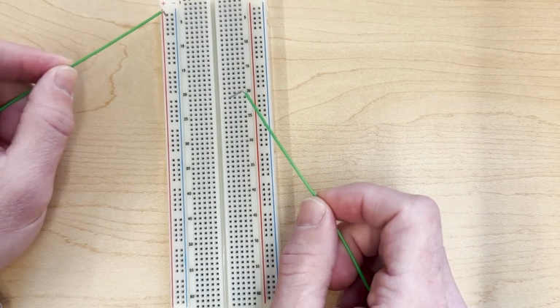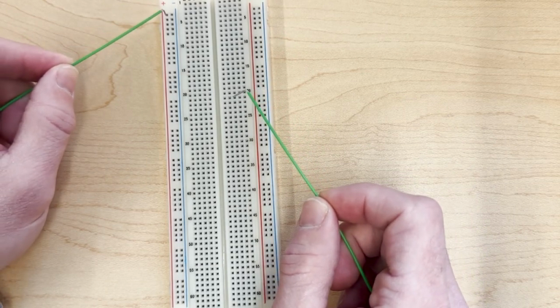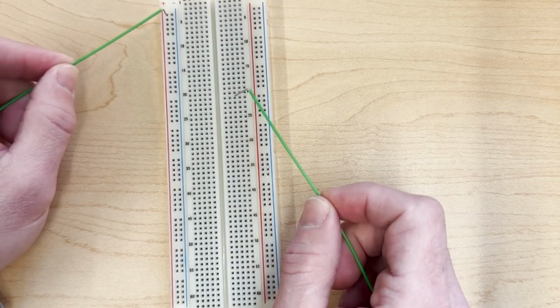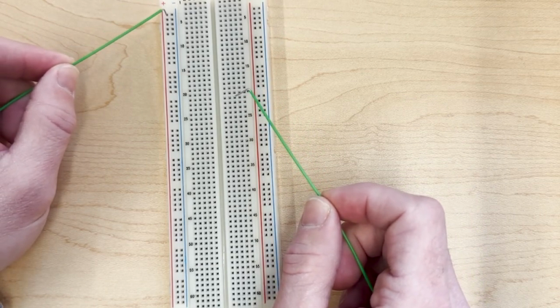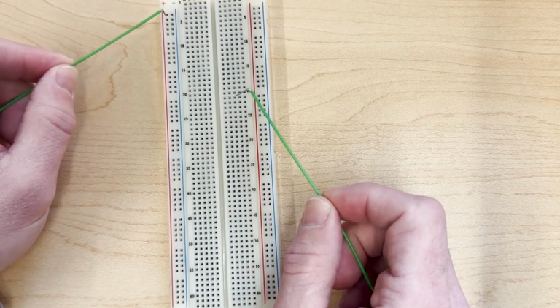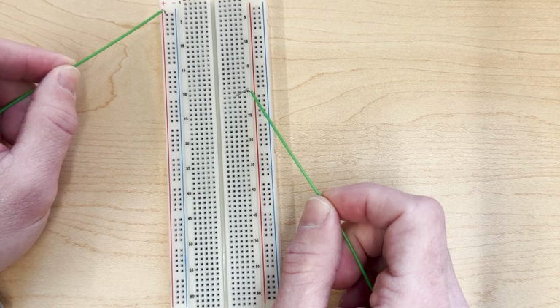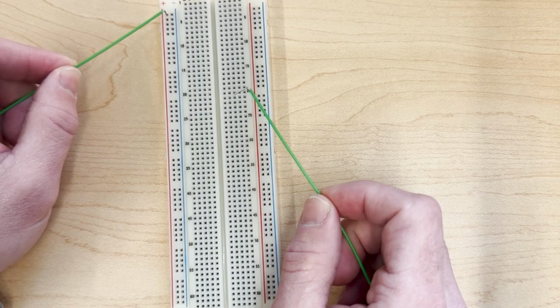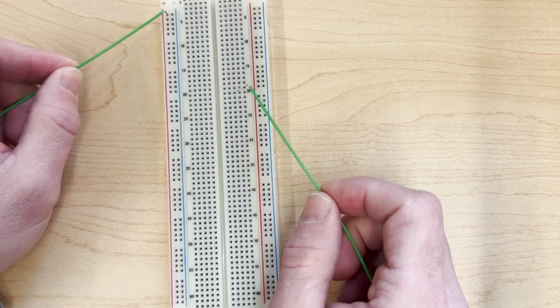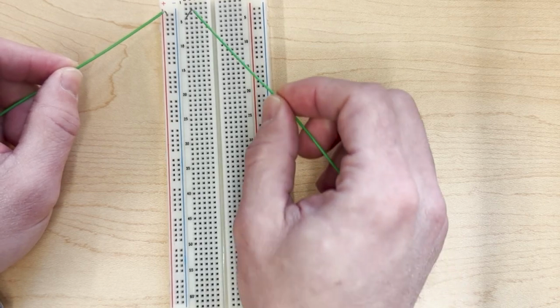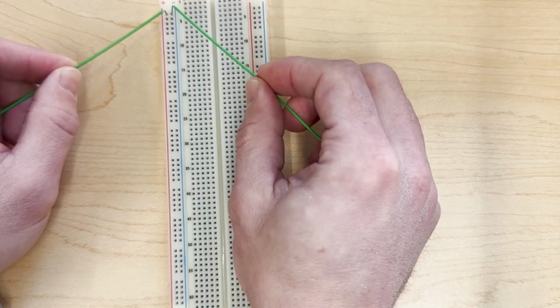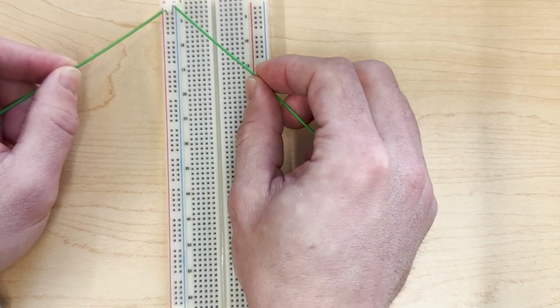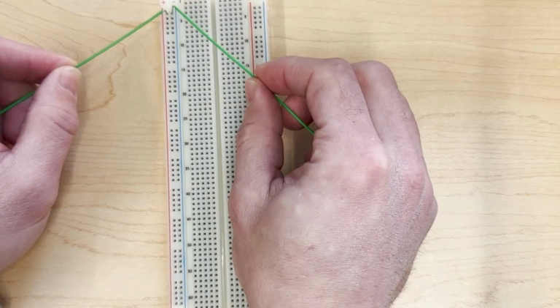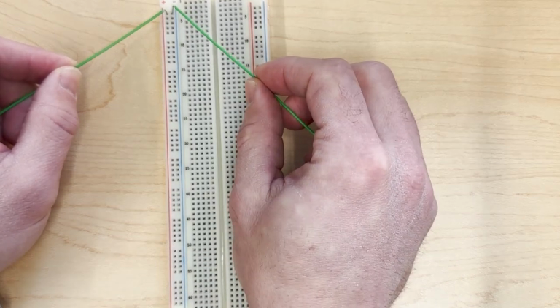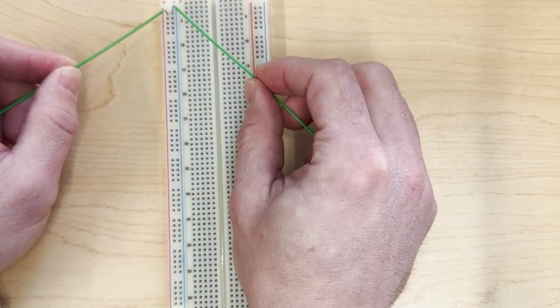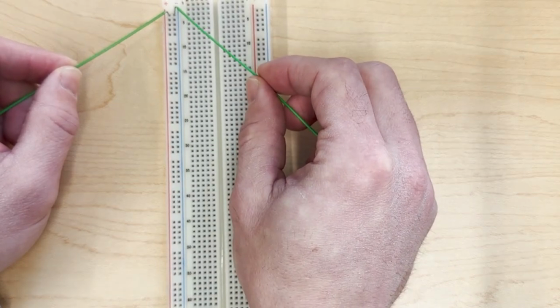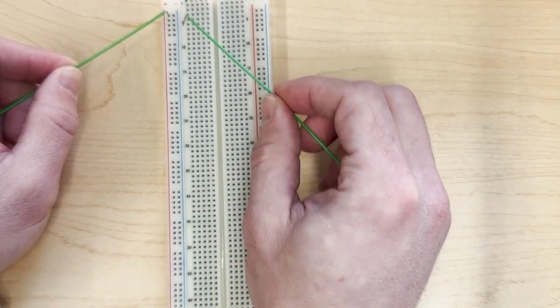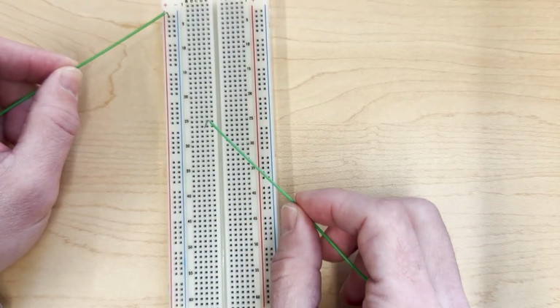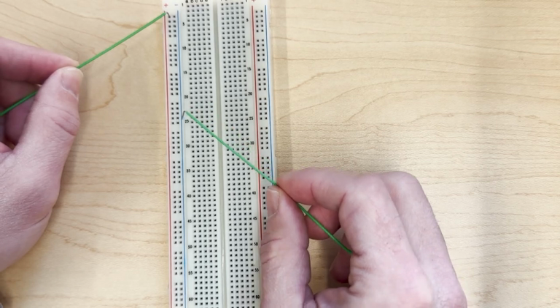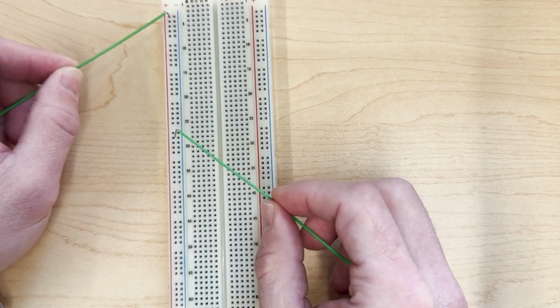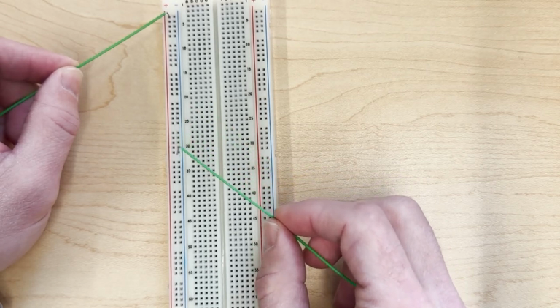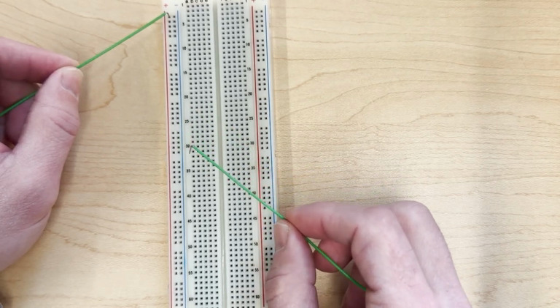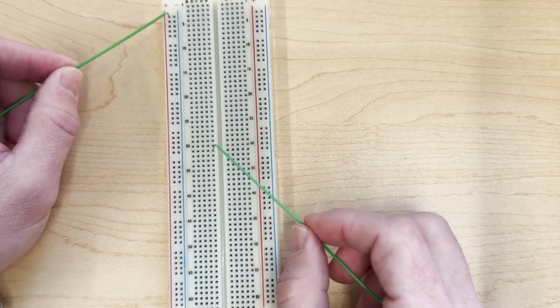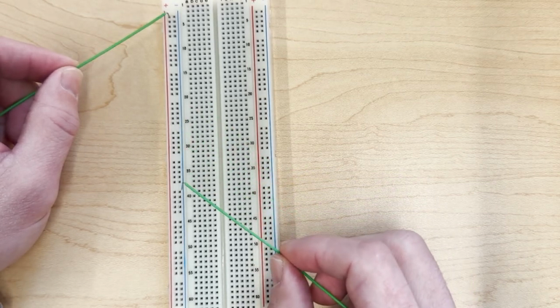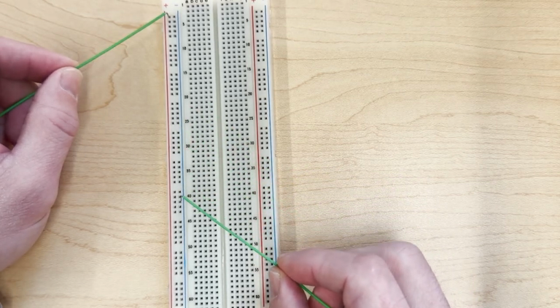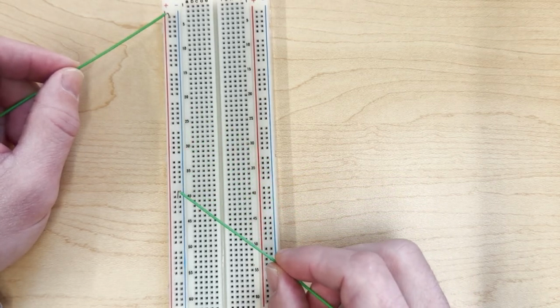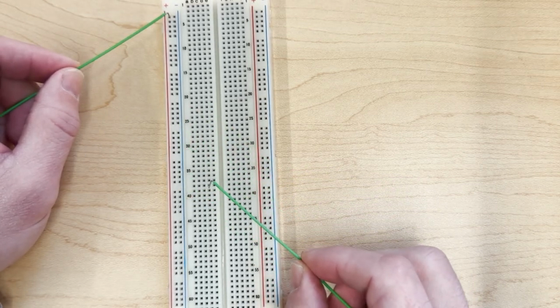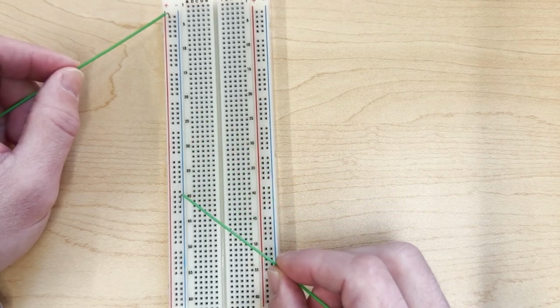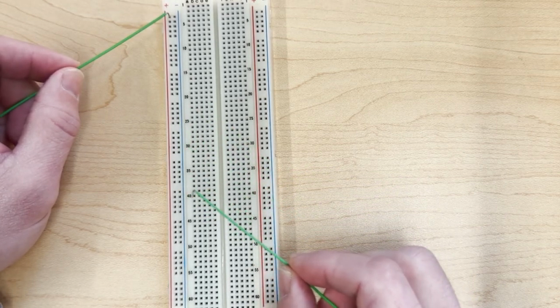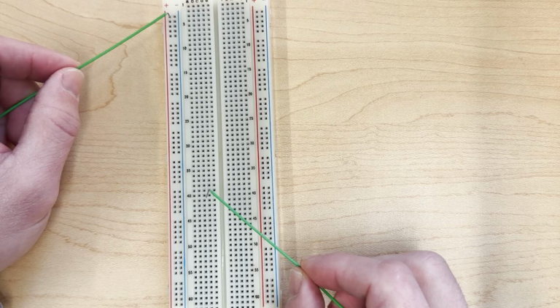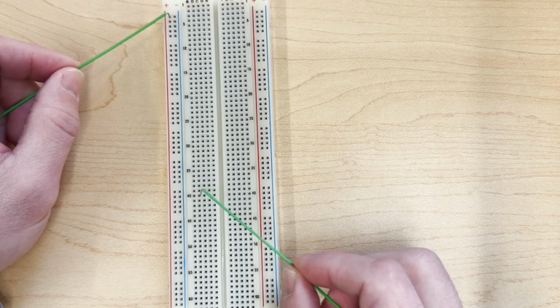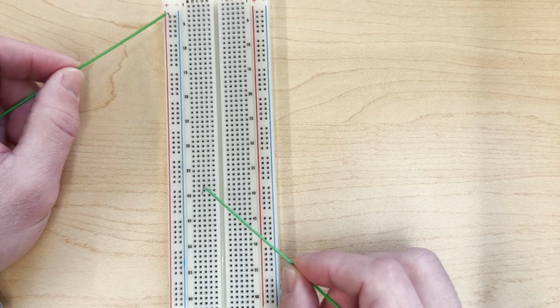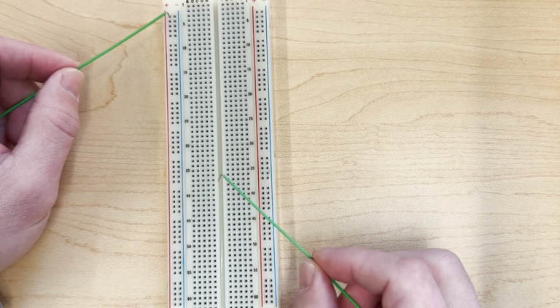You can attach five volts to one of these and zero volts to the other, and then any connections where you need five or zero volts, you can always make the connection over to these center pins.